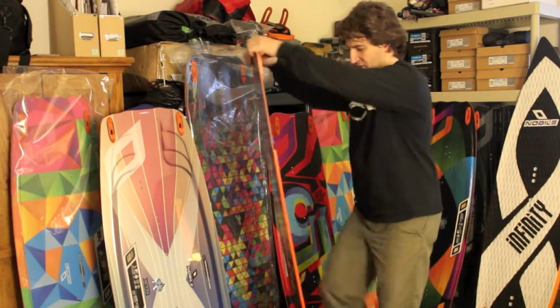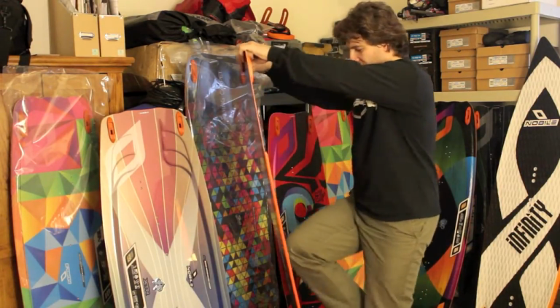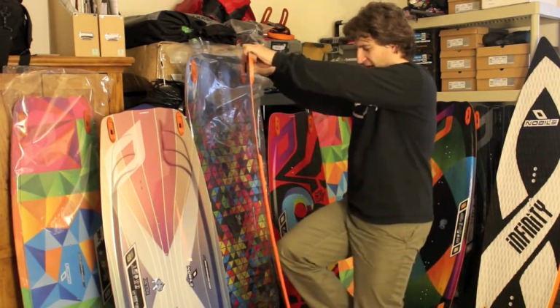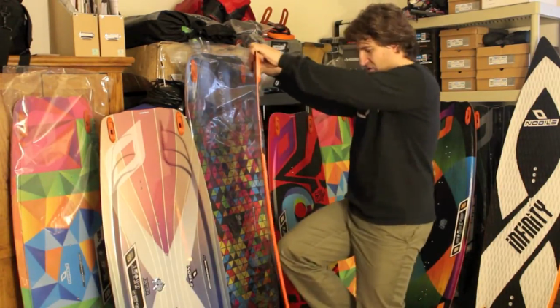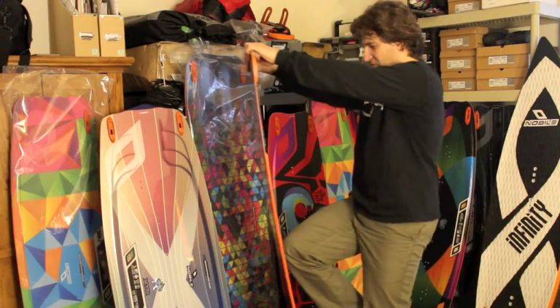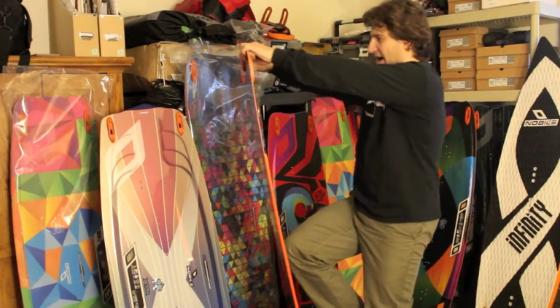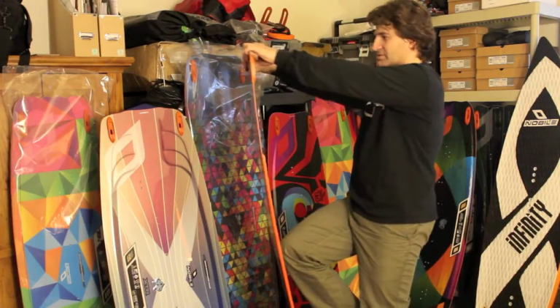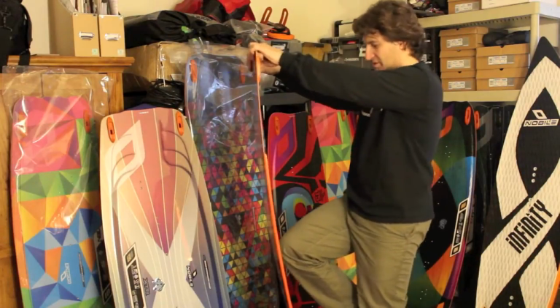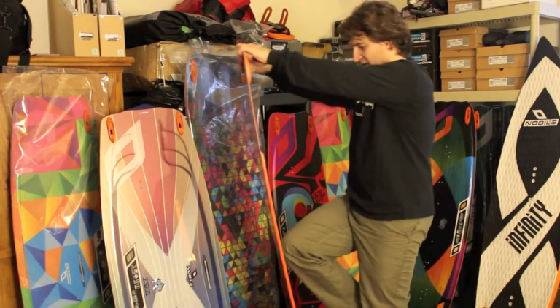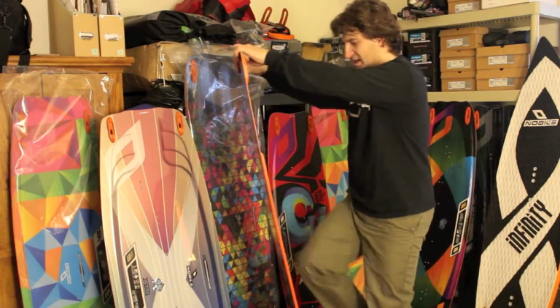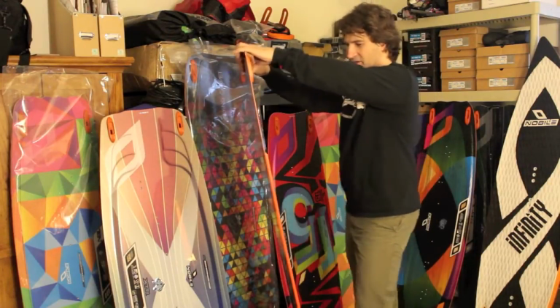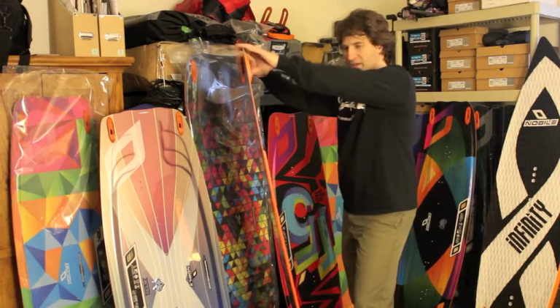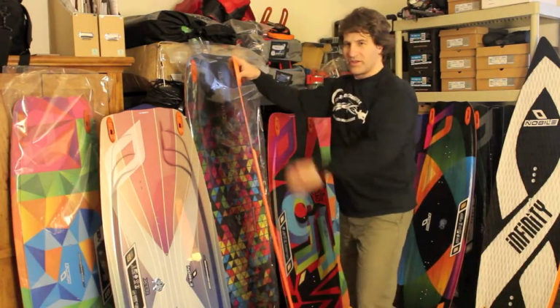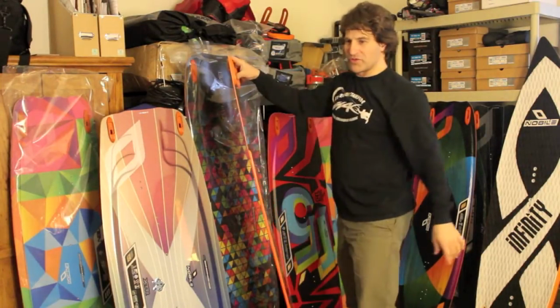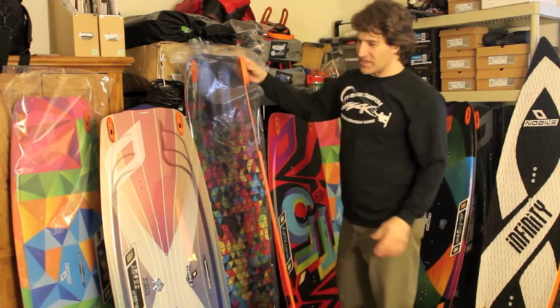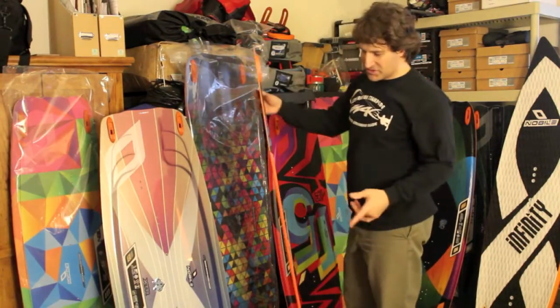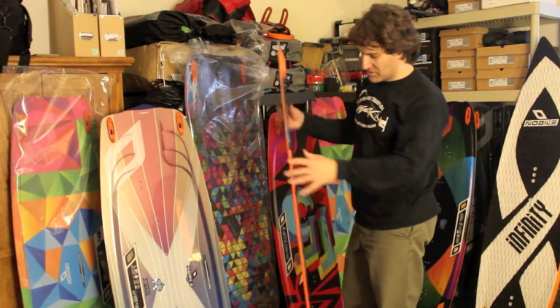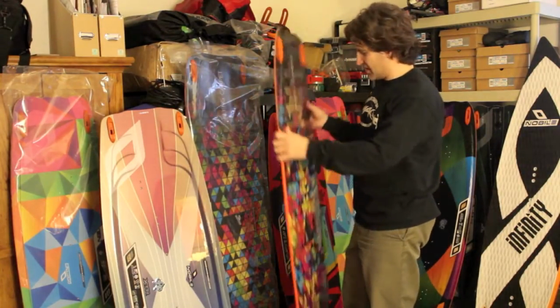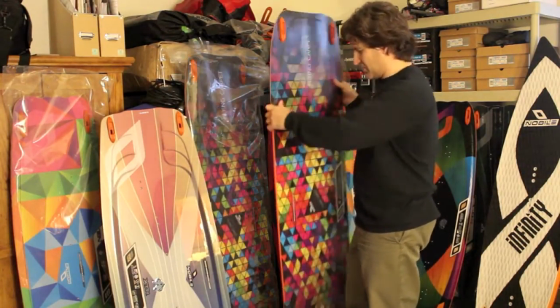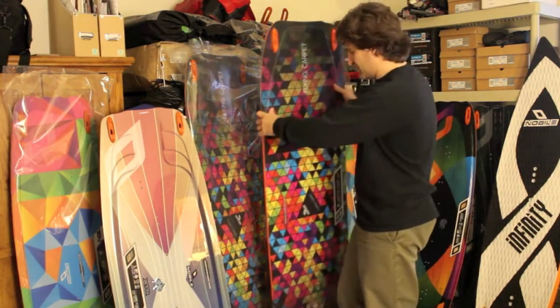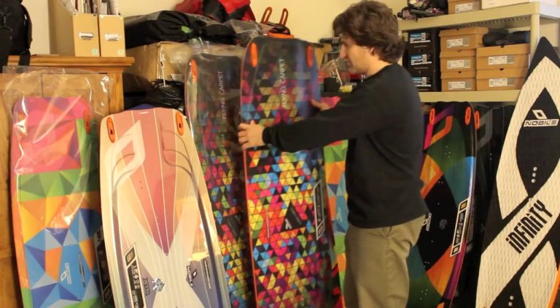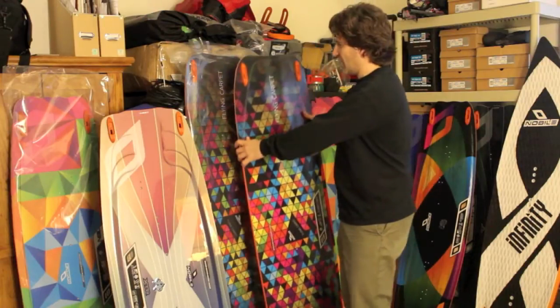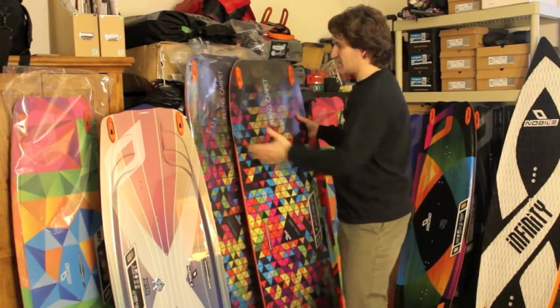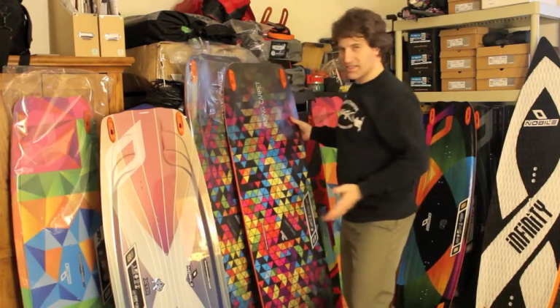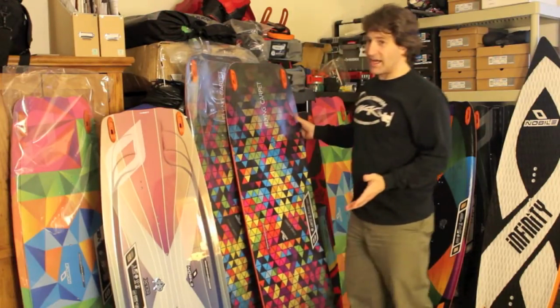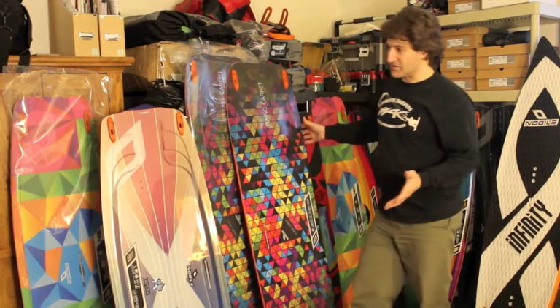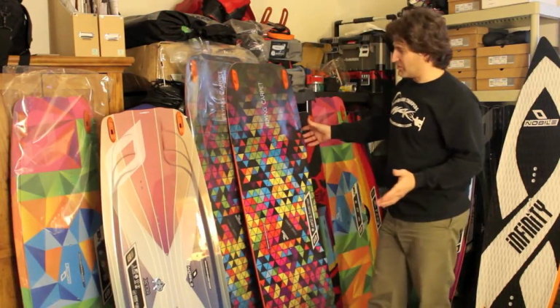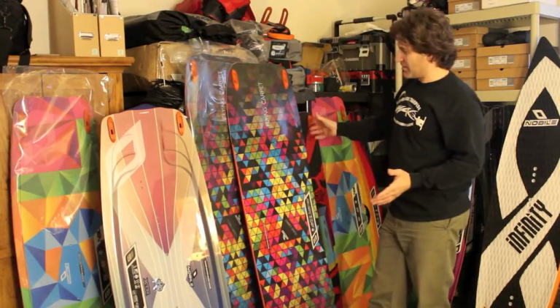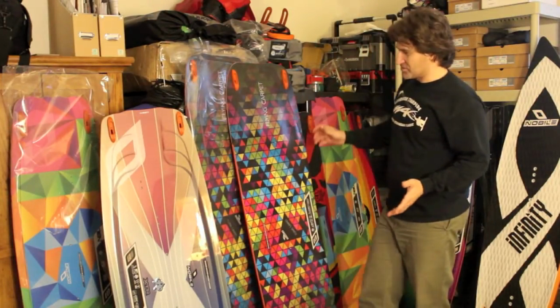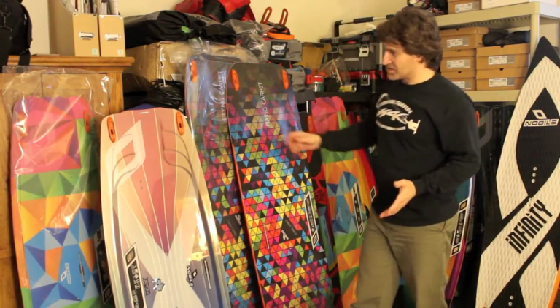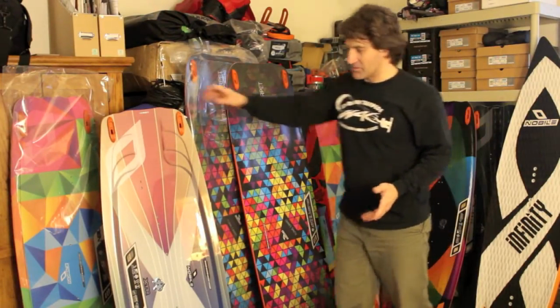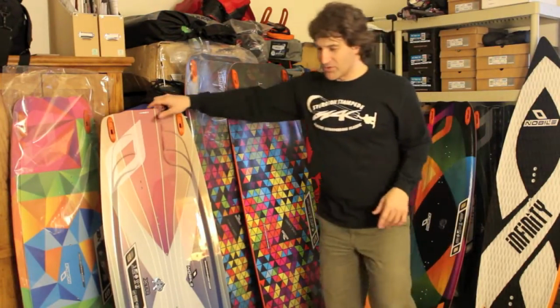There's still good flex, so you can still pop. It's not Lightwind drudgery — this should still be exciting. But honestly, it takes a lot to flip around a 160-centimeter board.